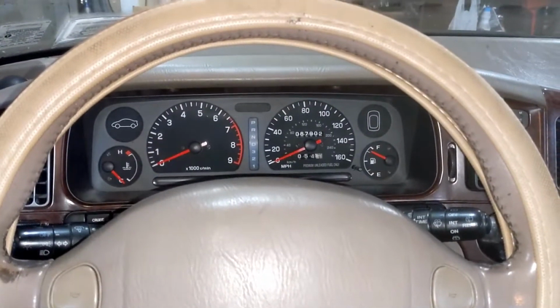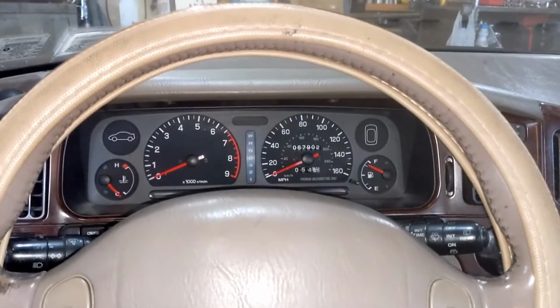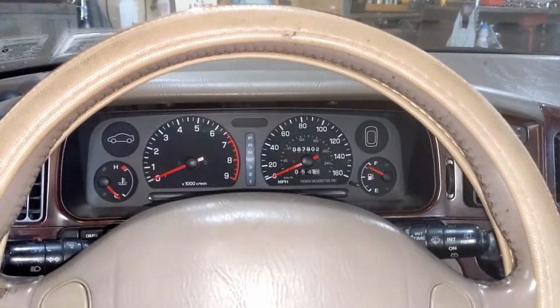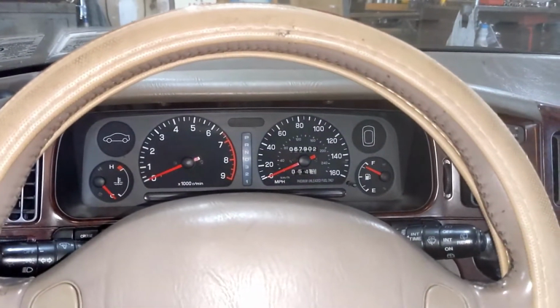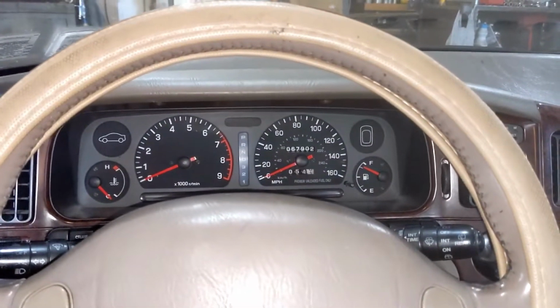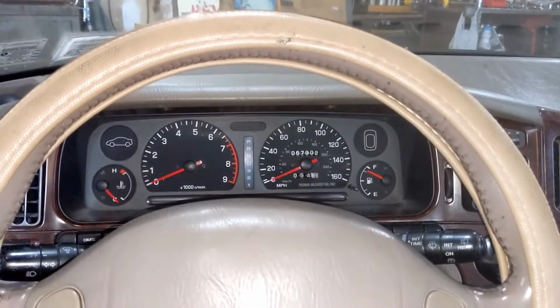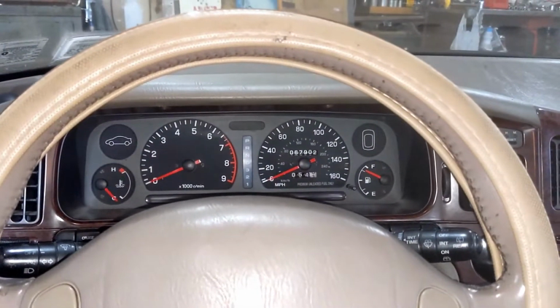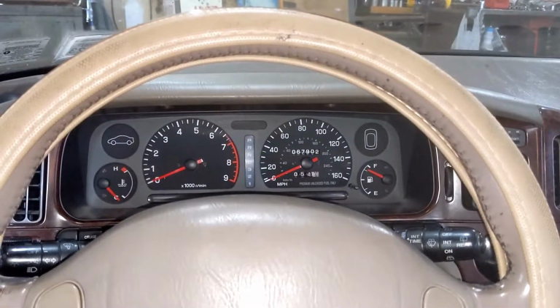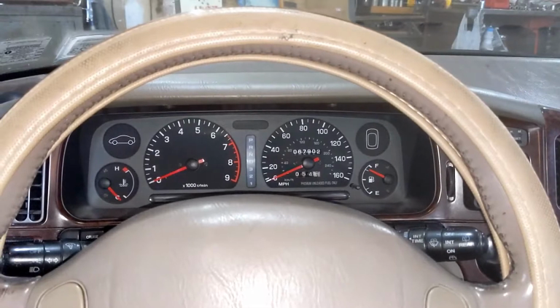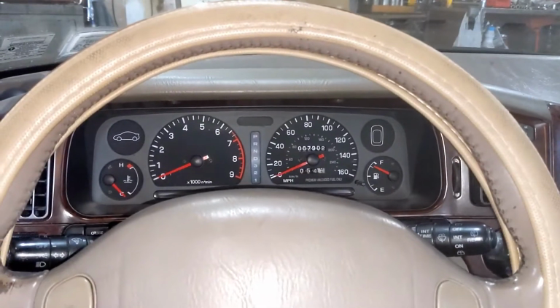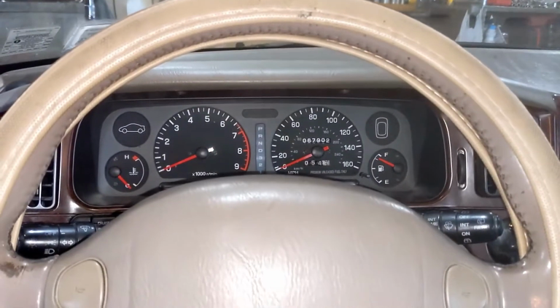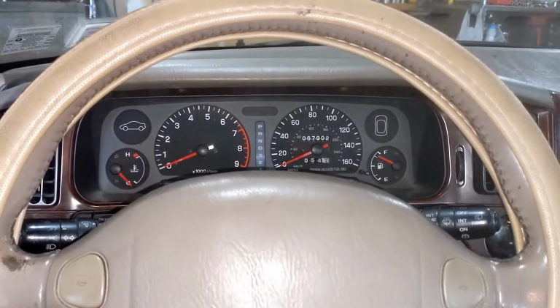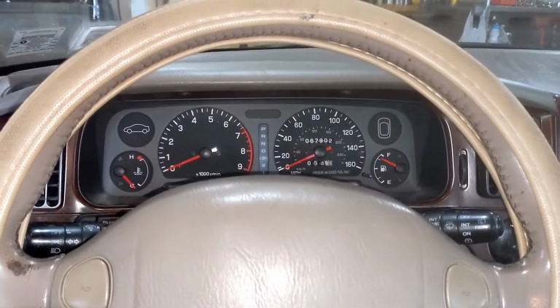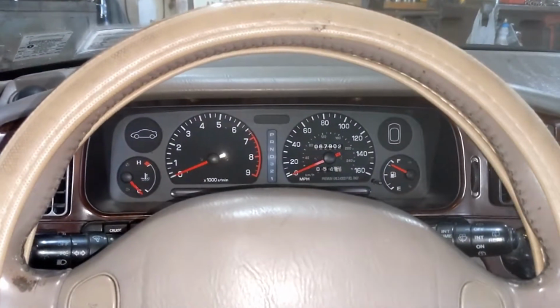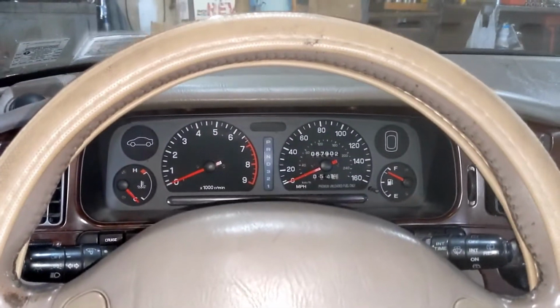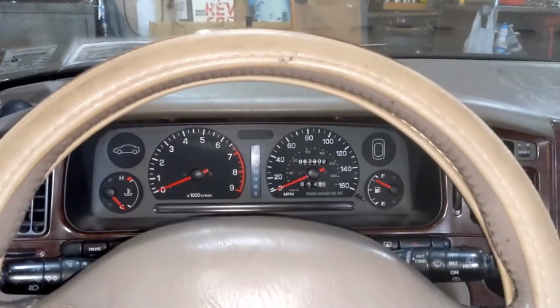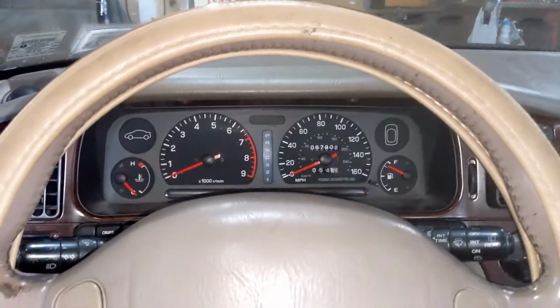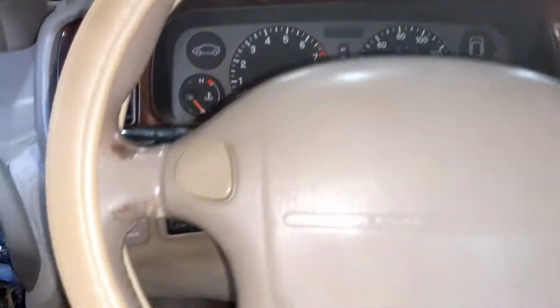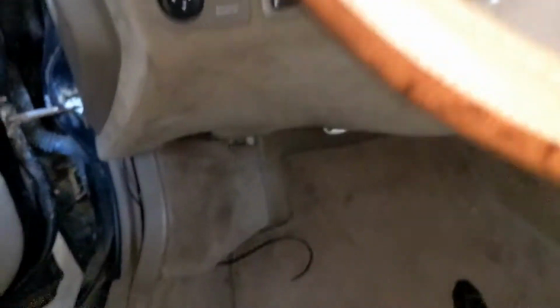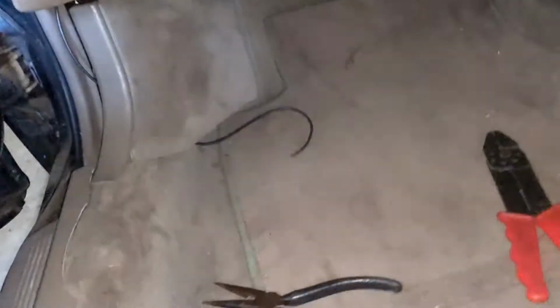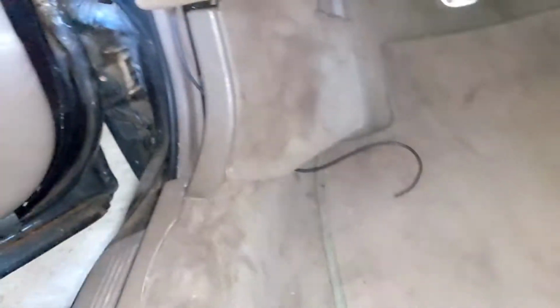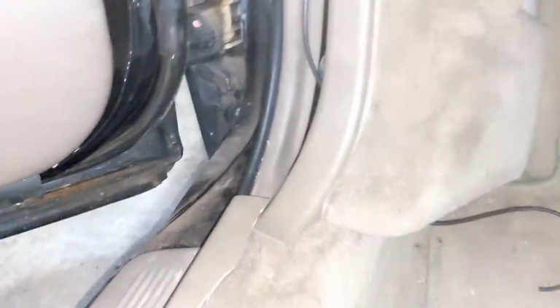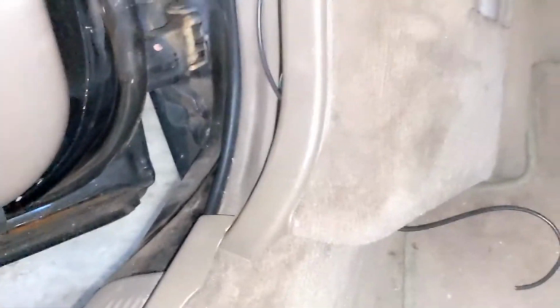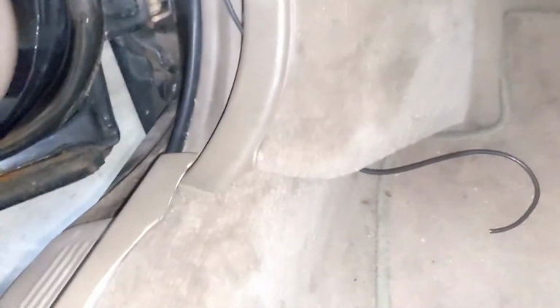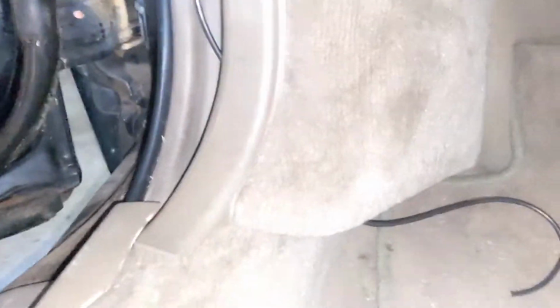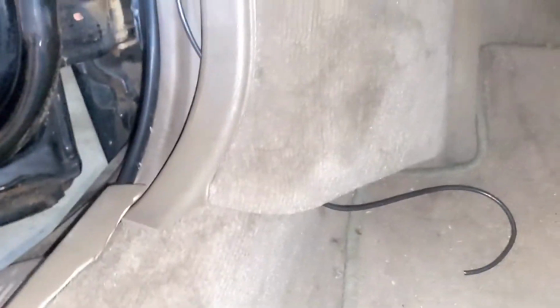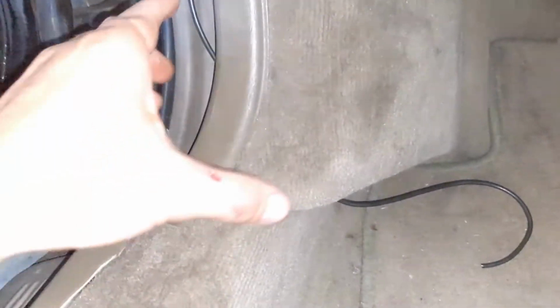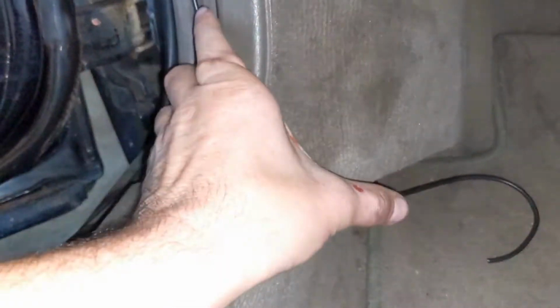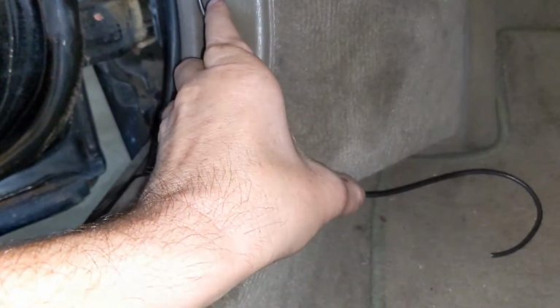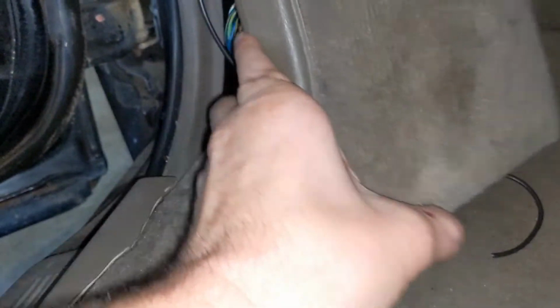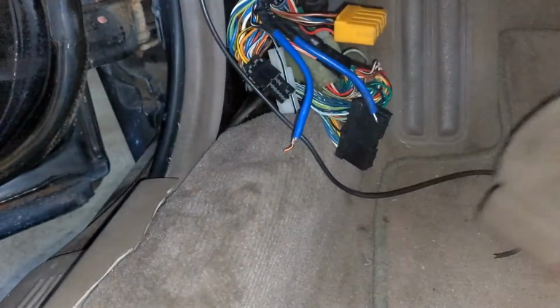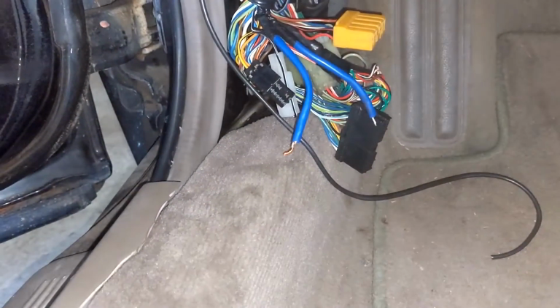This is a 1994 Subaru SVX, and this is how to check error codes or check engine codes on it. It's OBD1, so you don't use a scanner, although that might be possible with the right type of scanner.